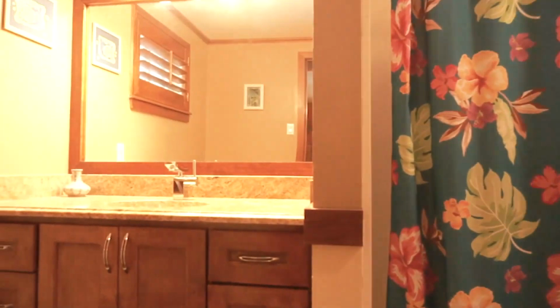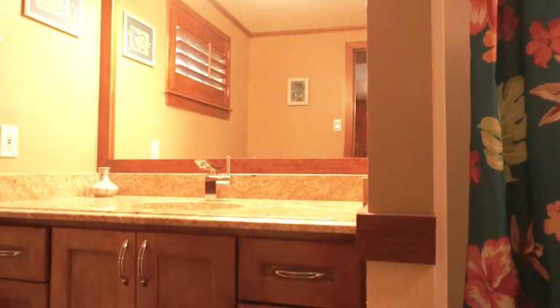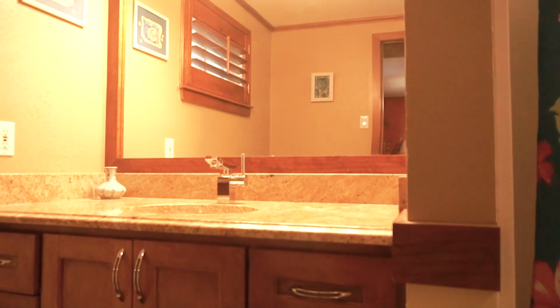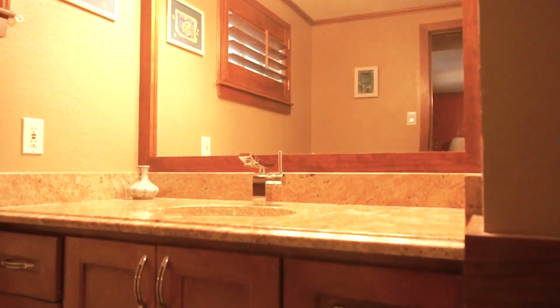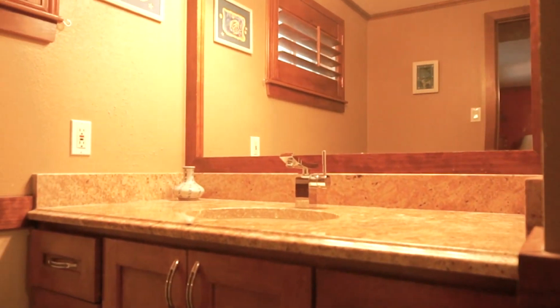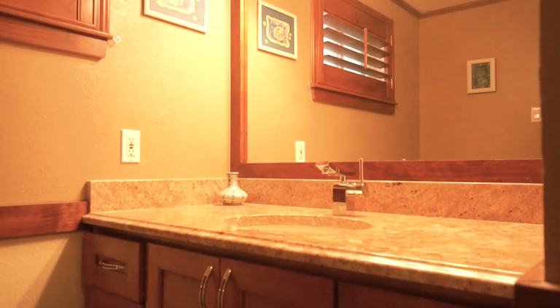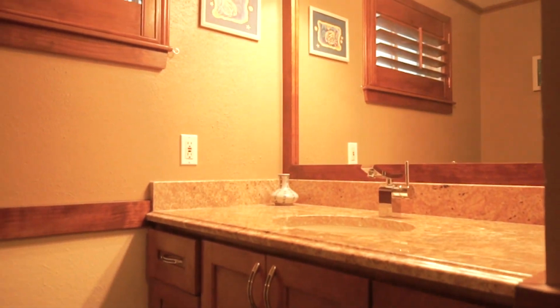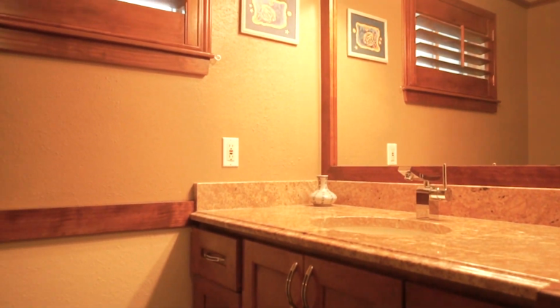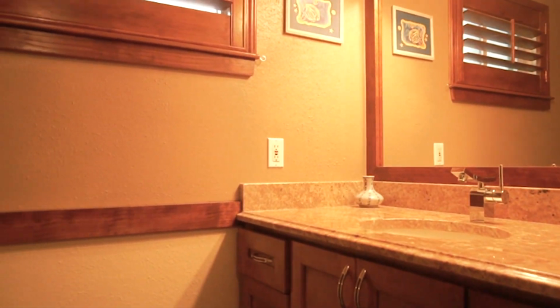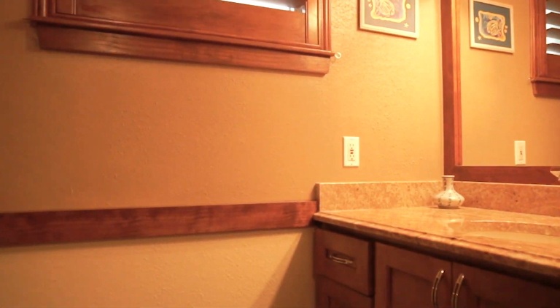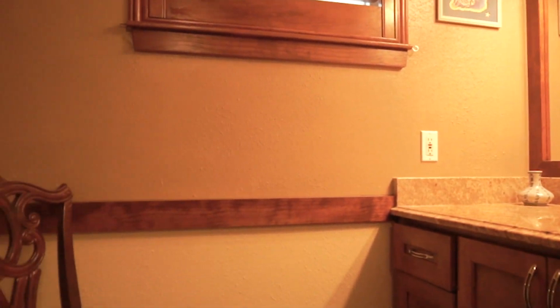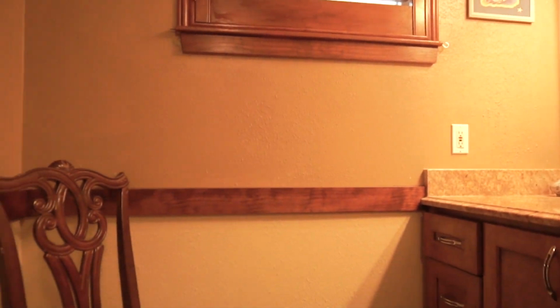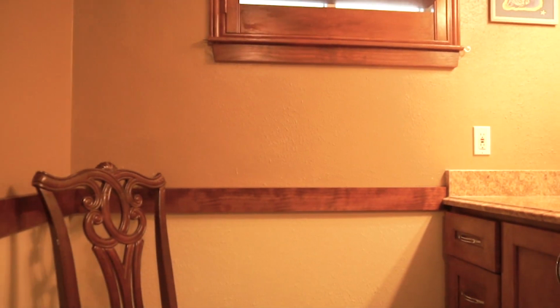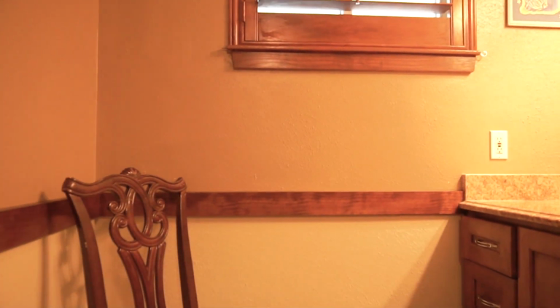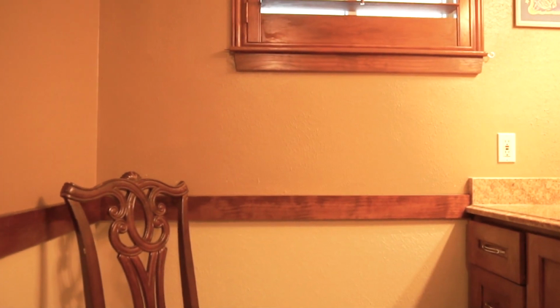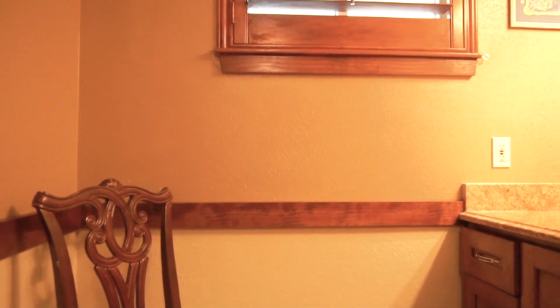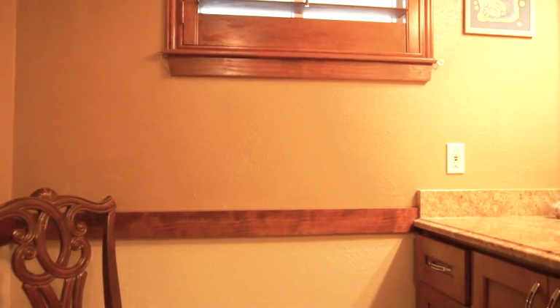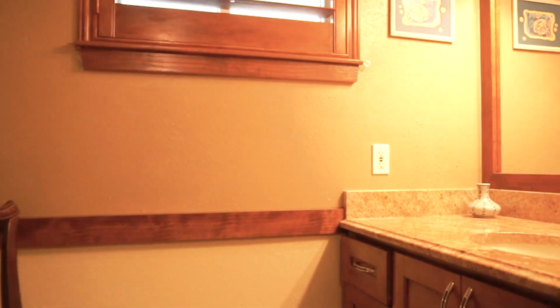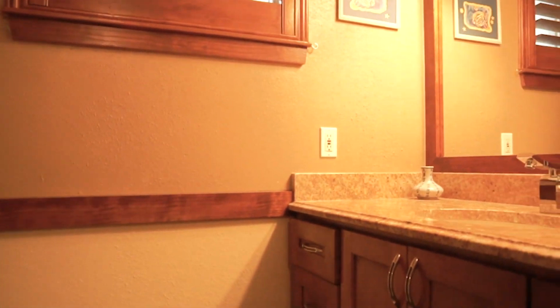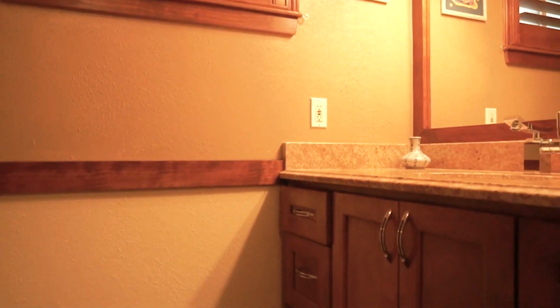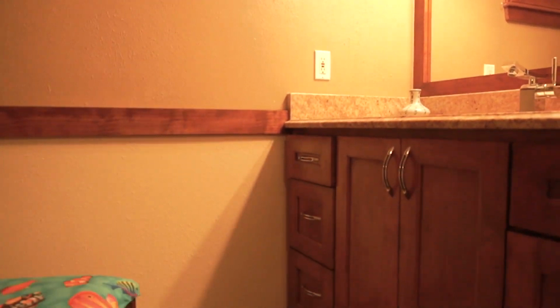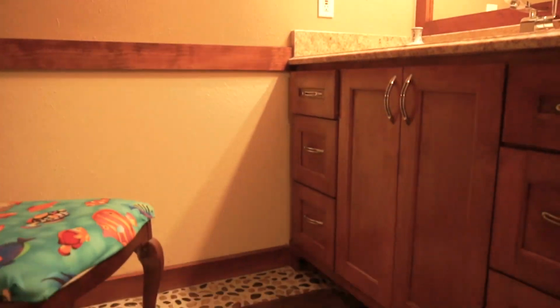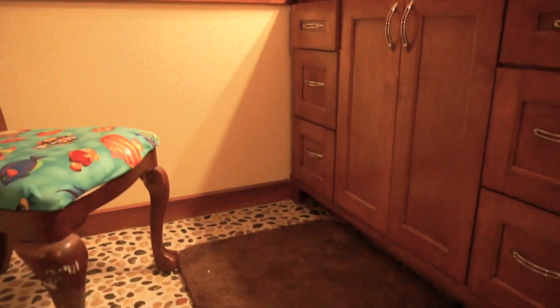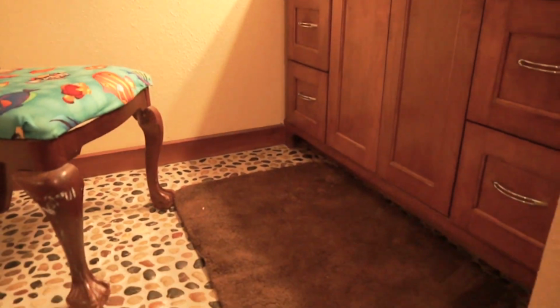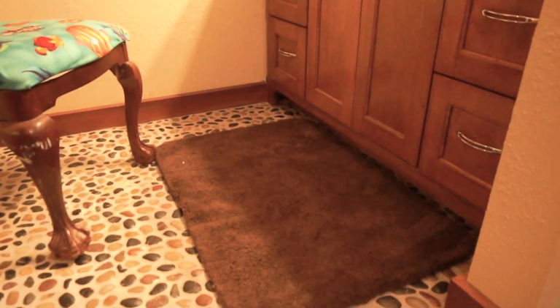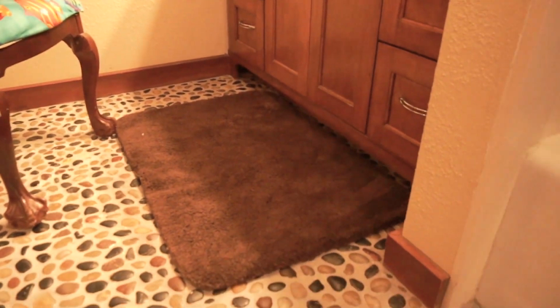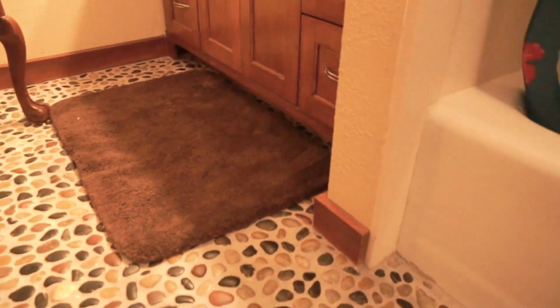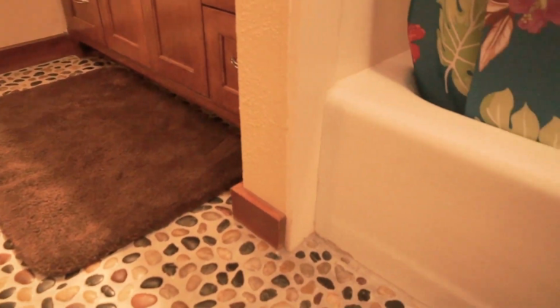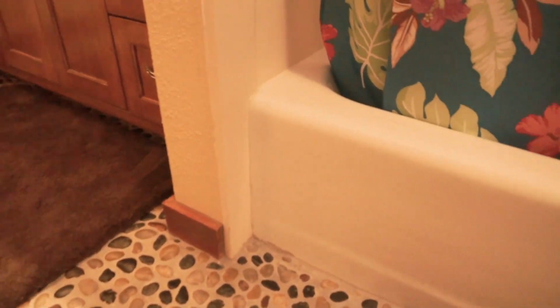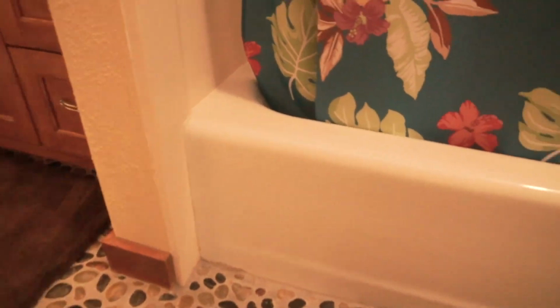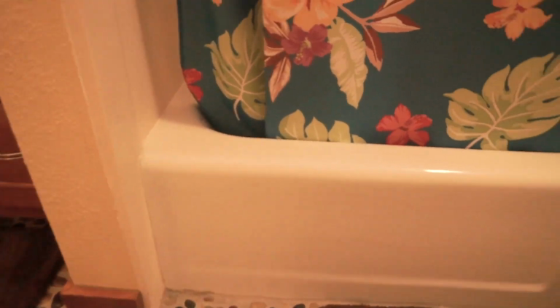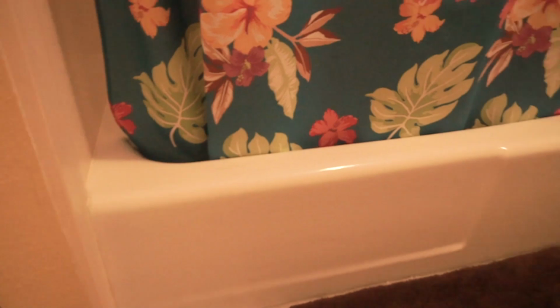Look at the master bathroom — so much space and comfort. Gorgeous countertops and the flooring. It's beautiful.